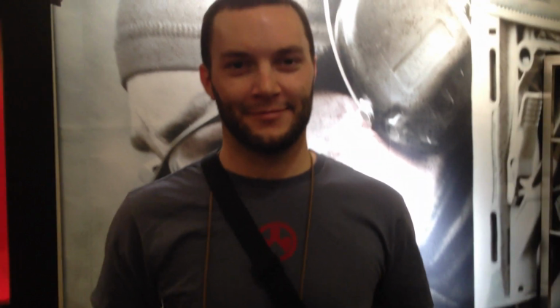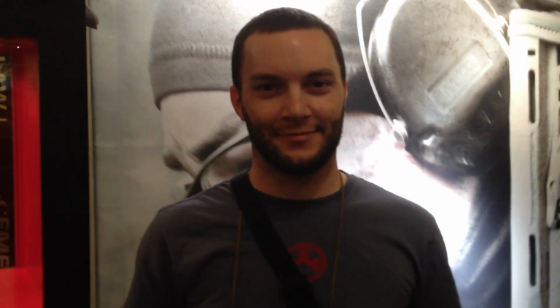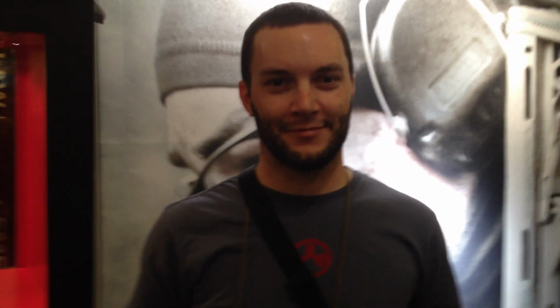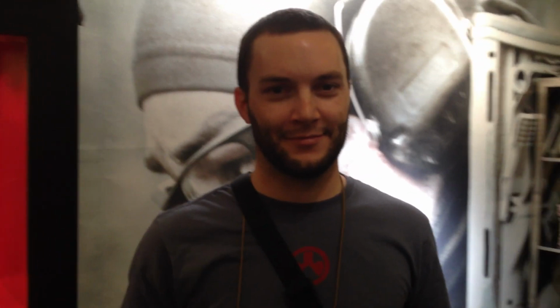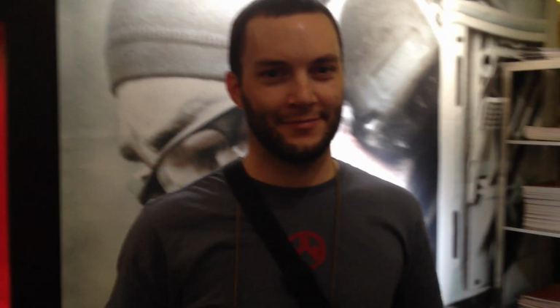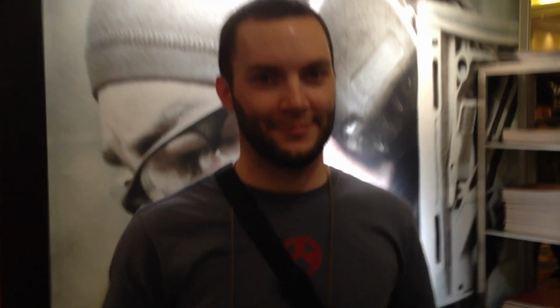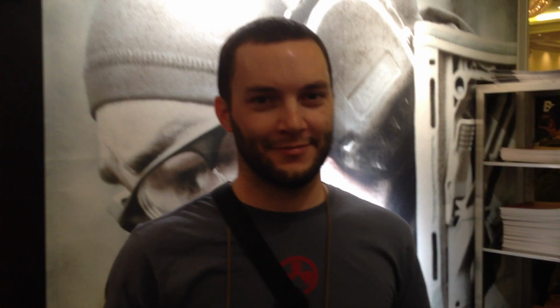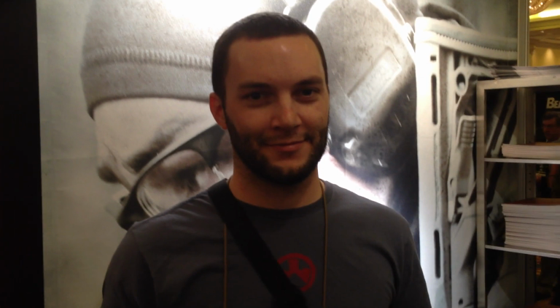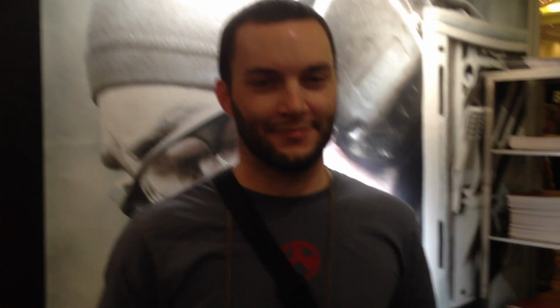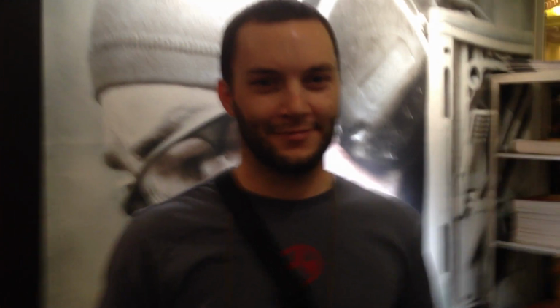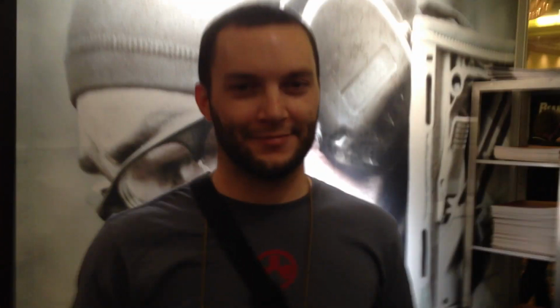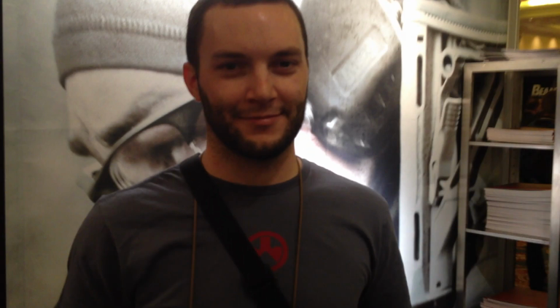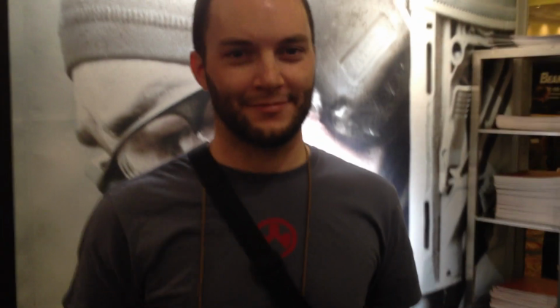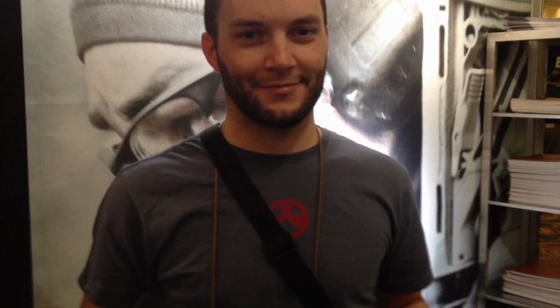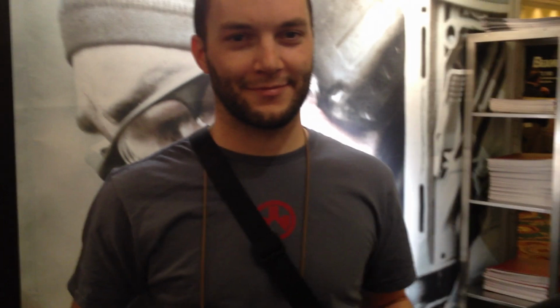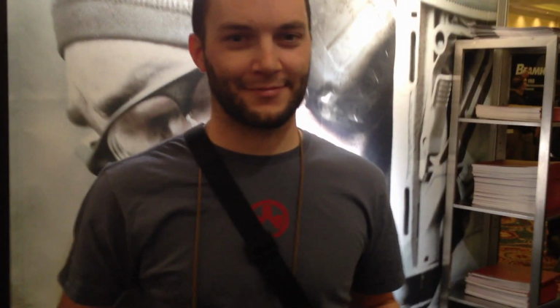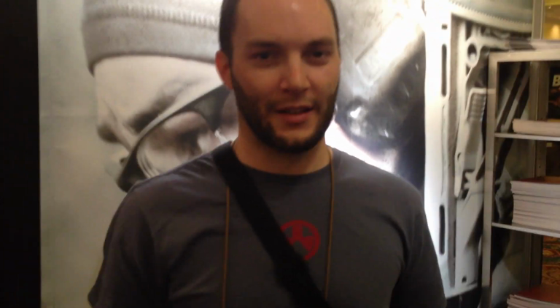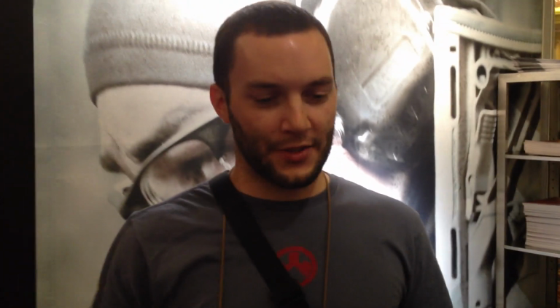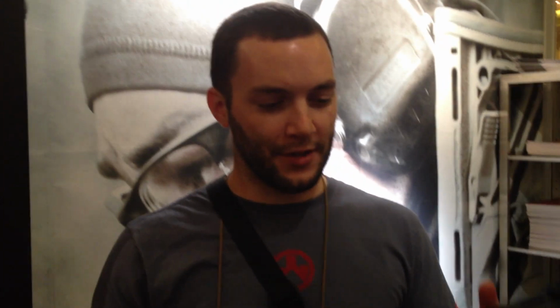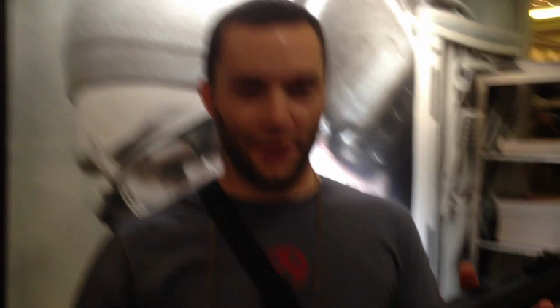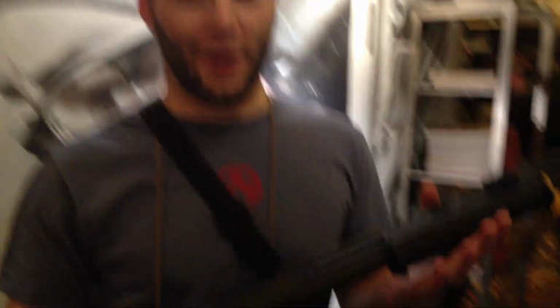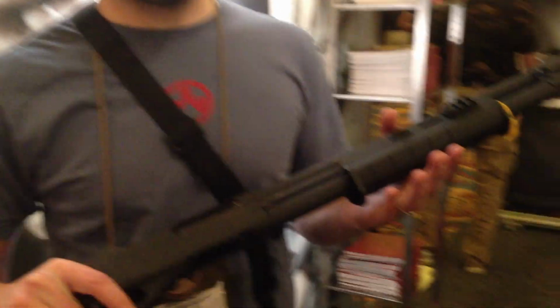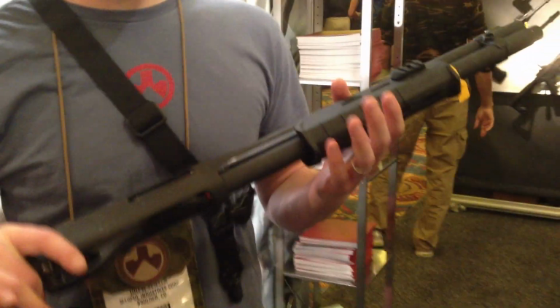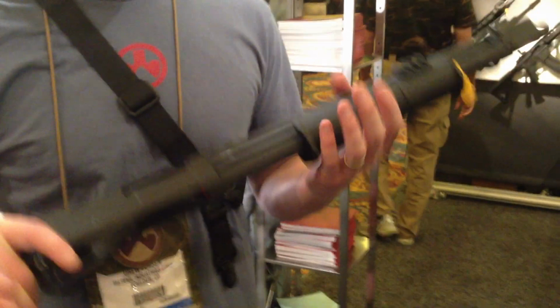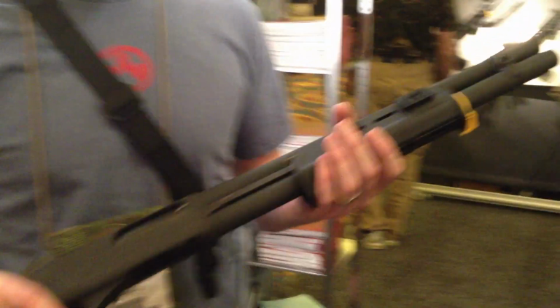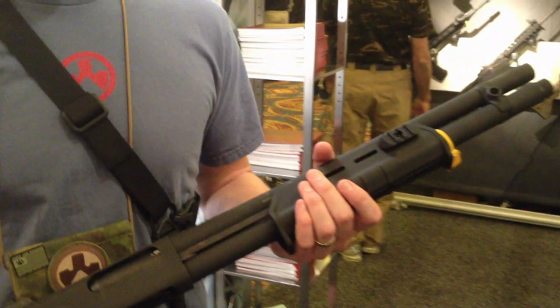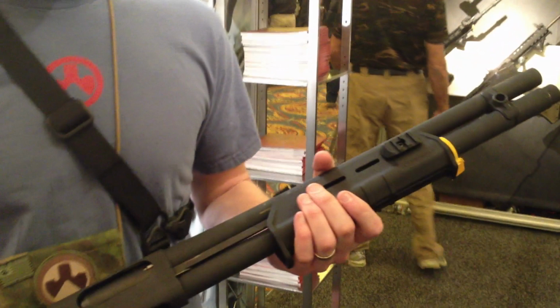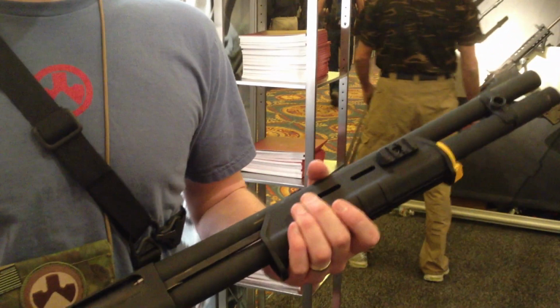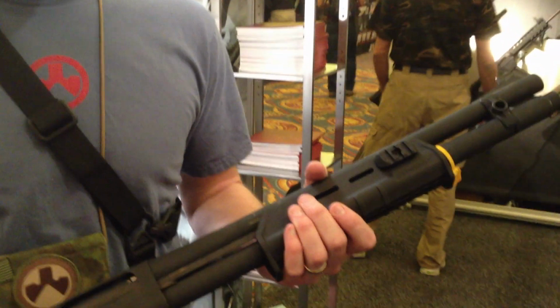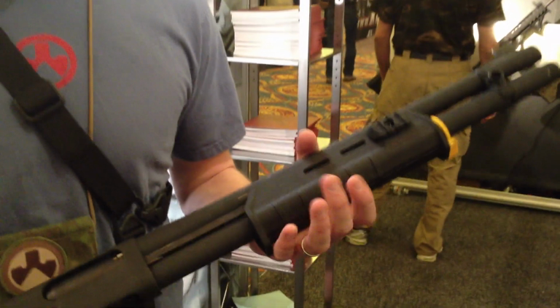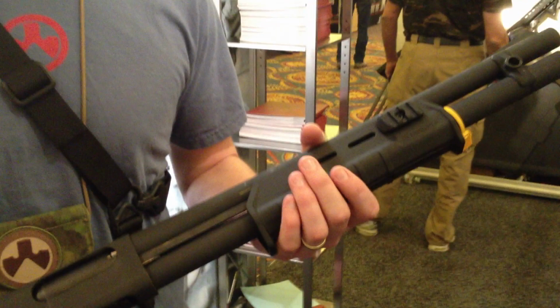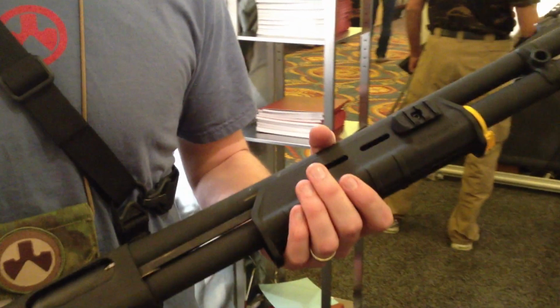I'm at the Magpul booth and I've got Drew here and he's going to tell us what's new this year. This is their new offering for the Remington 870 — run and train accessories.